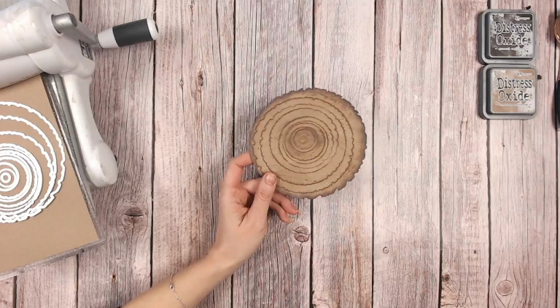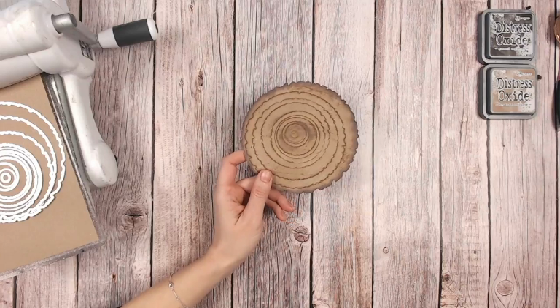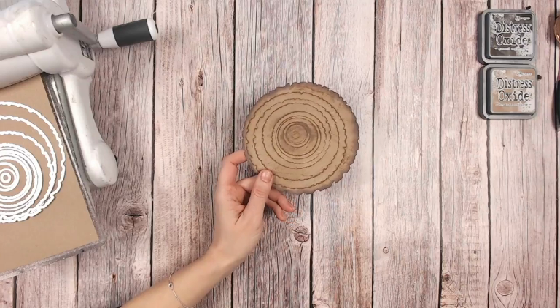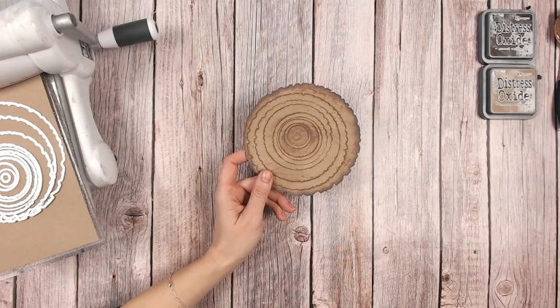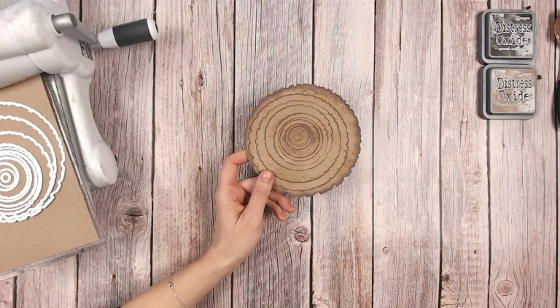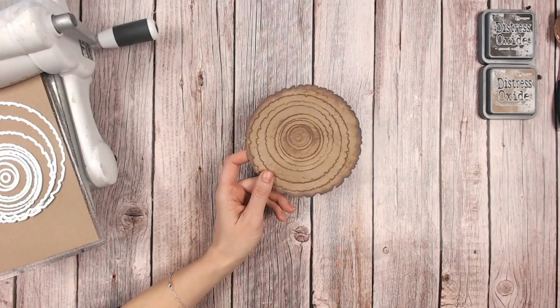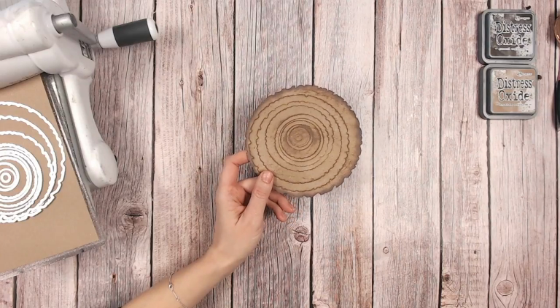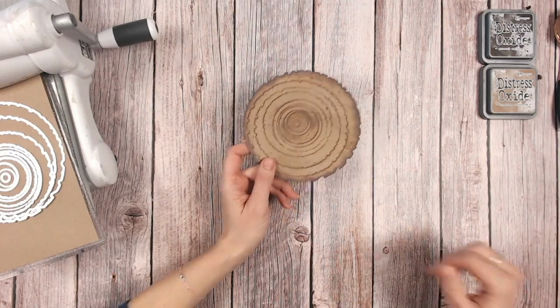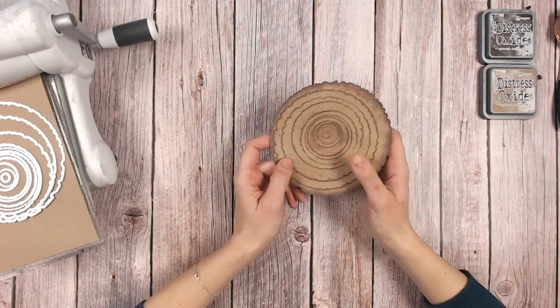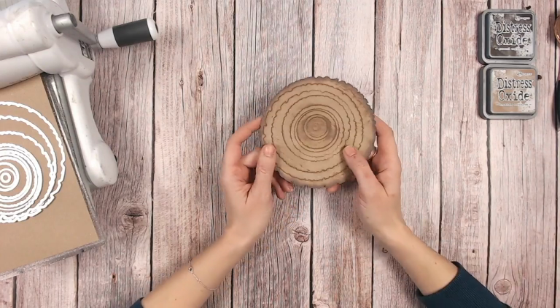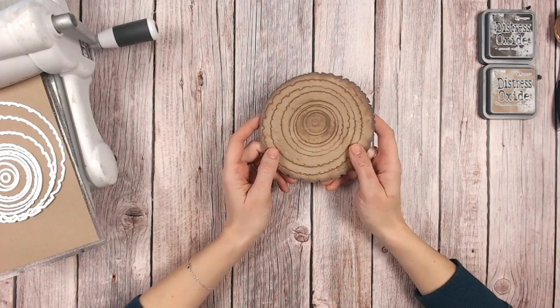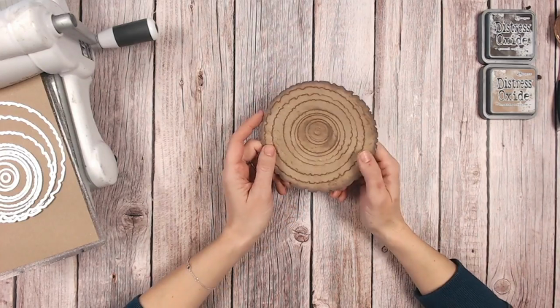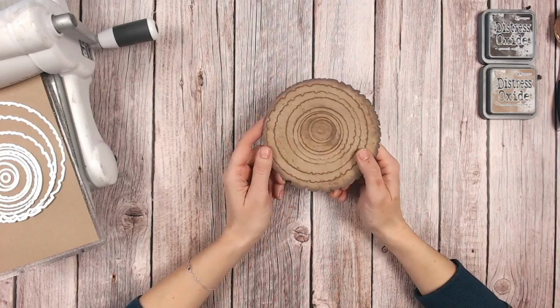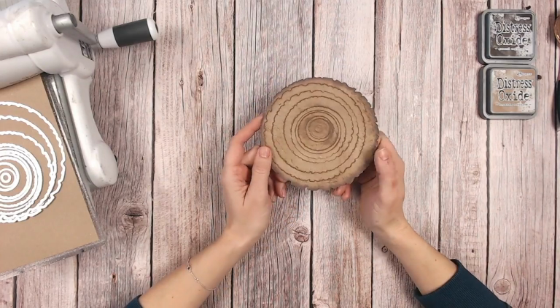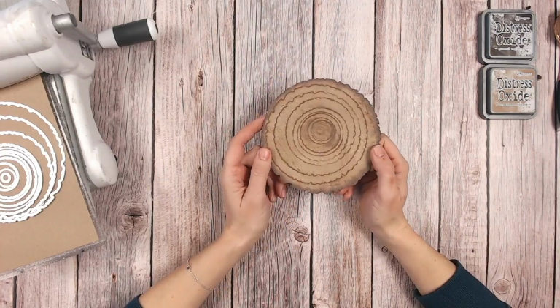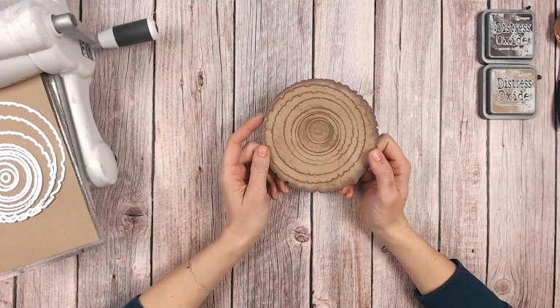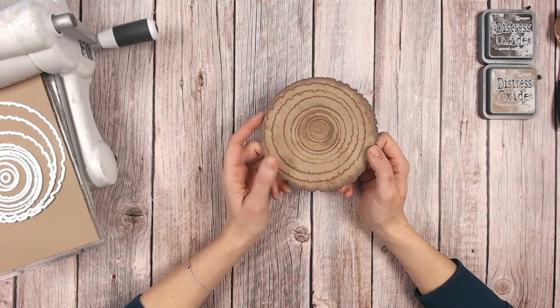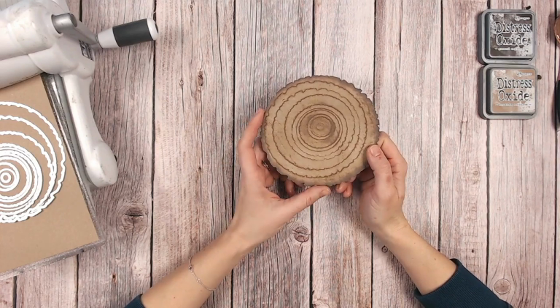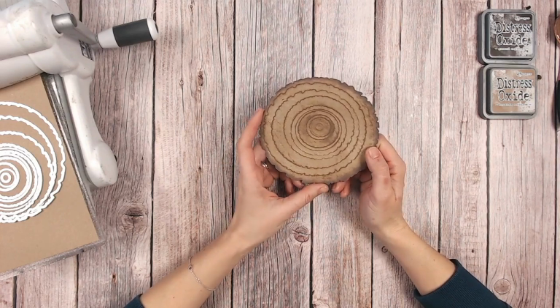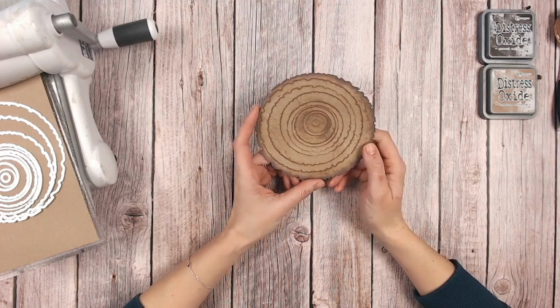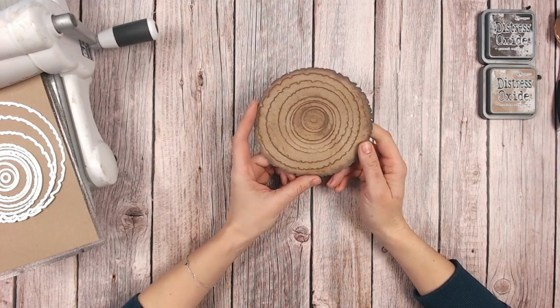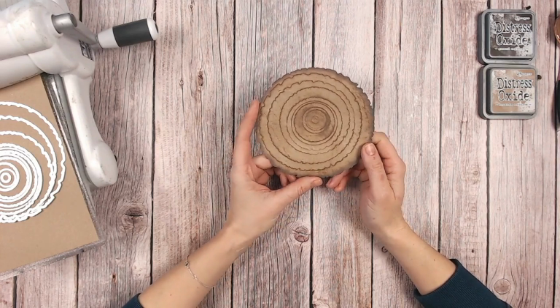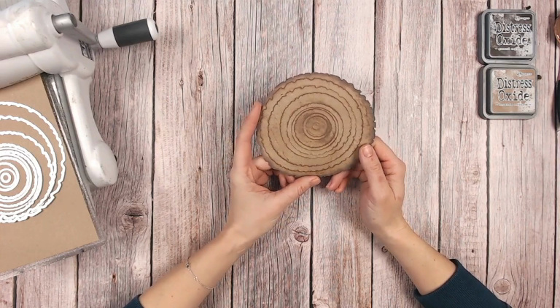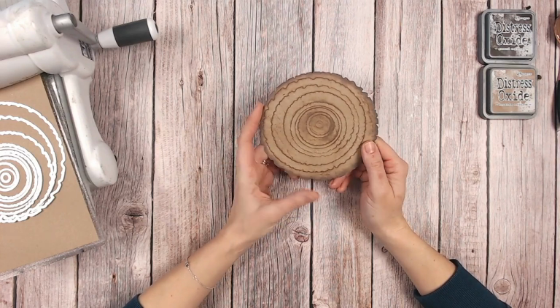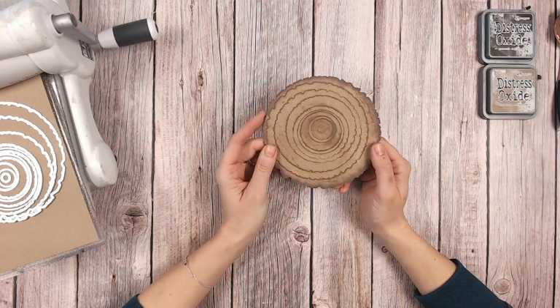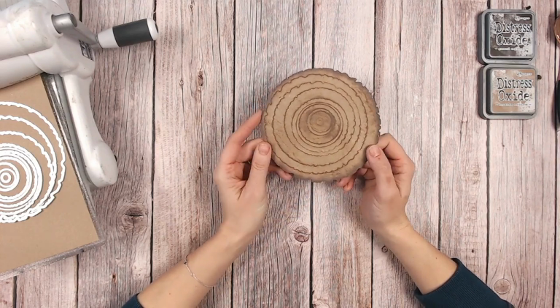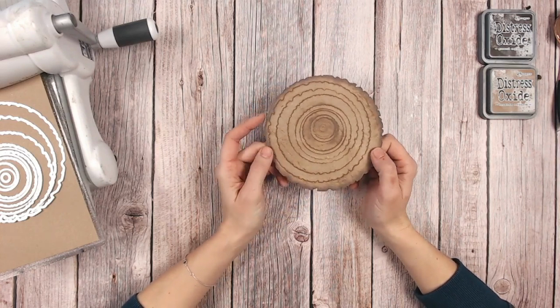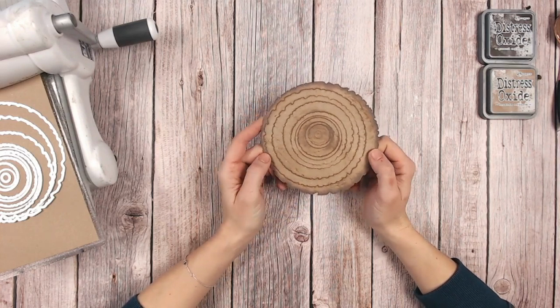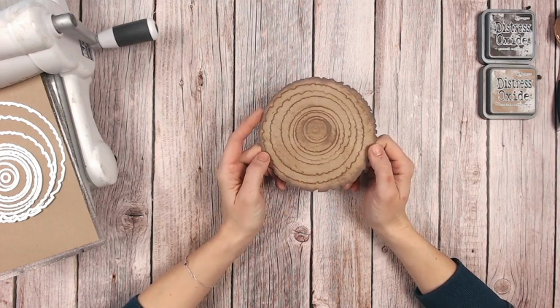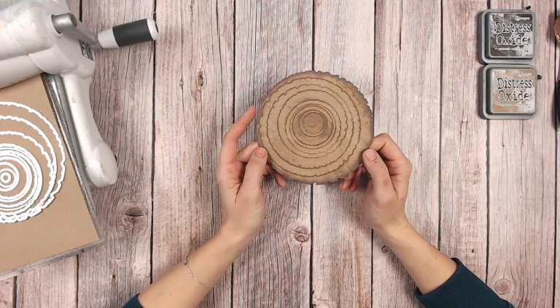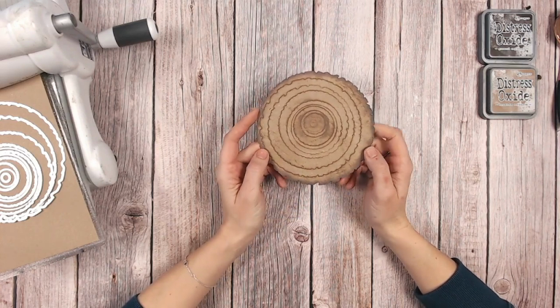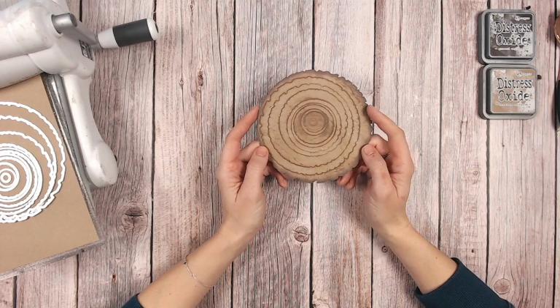Hello, it's Lou Collins. Thank you for joining me on my channel. Today I've got a quick technique for you that you can use with your card making, your scrapbooking, your mini albums, whatever paper craft project you like.